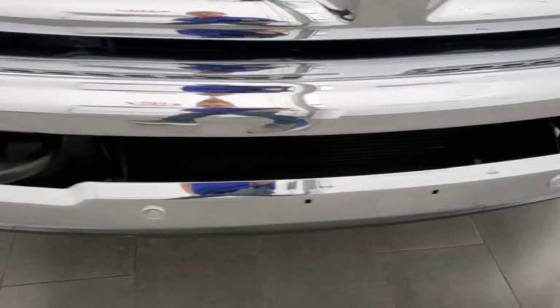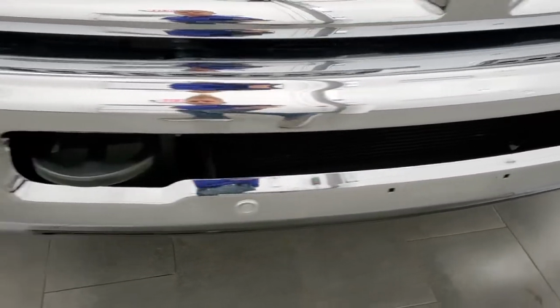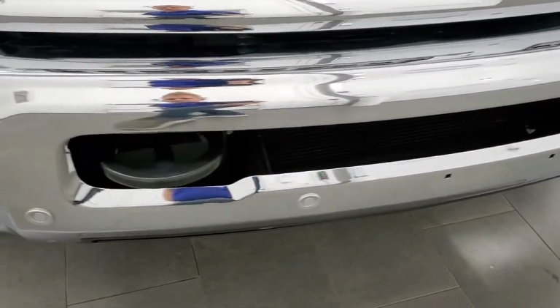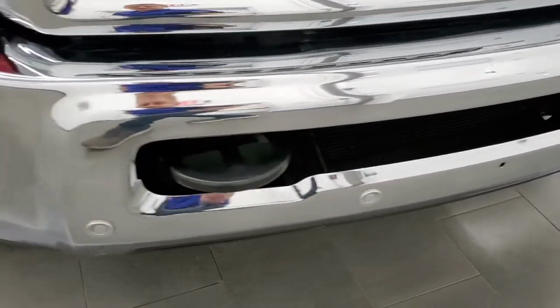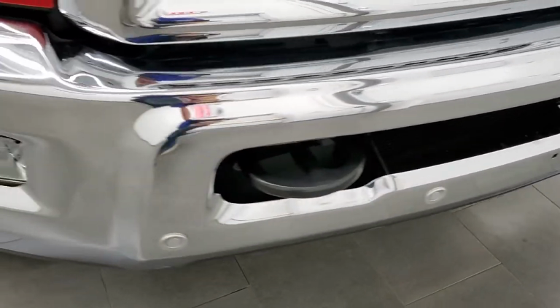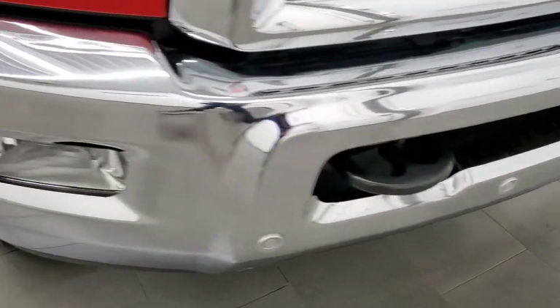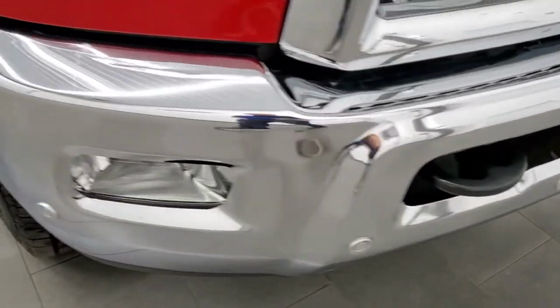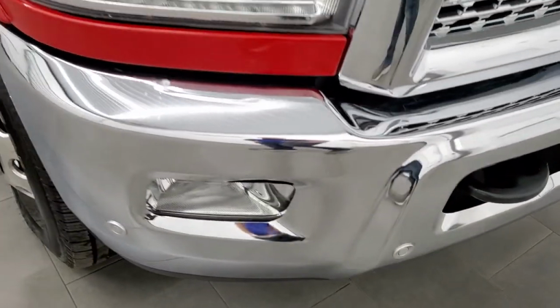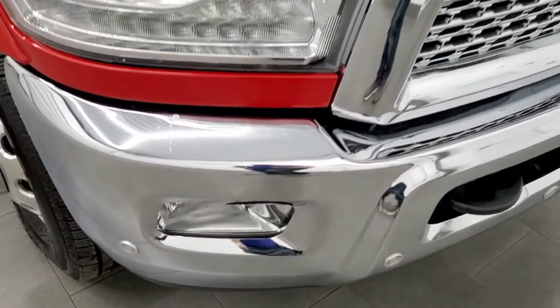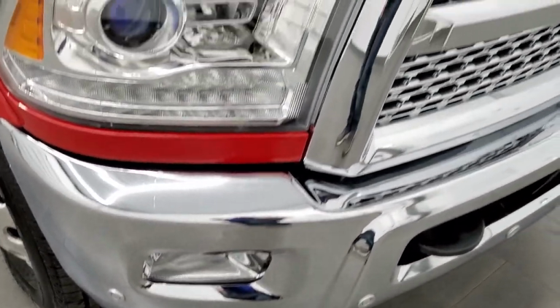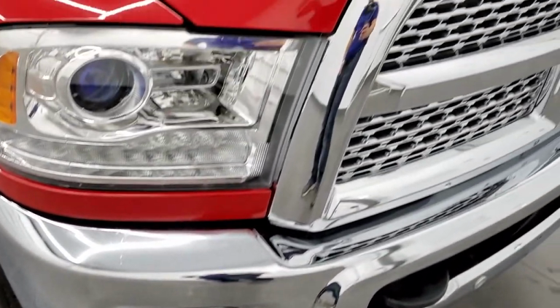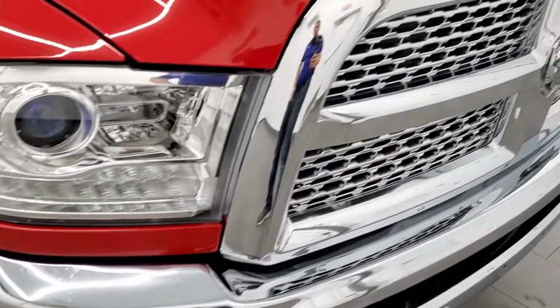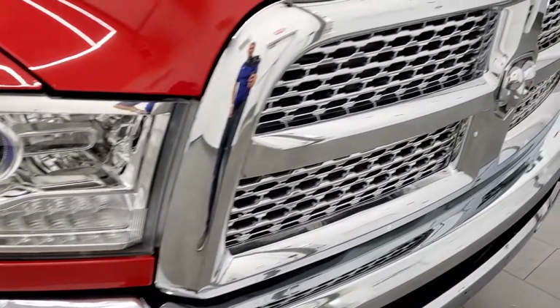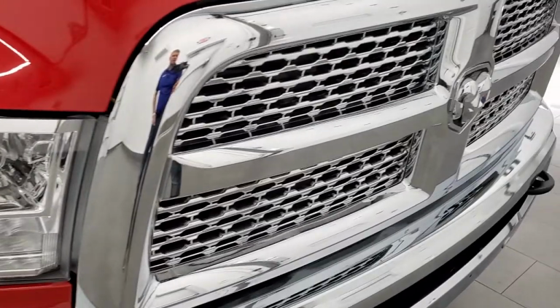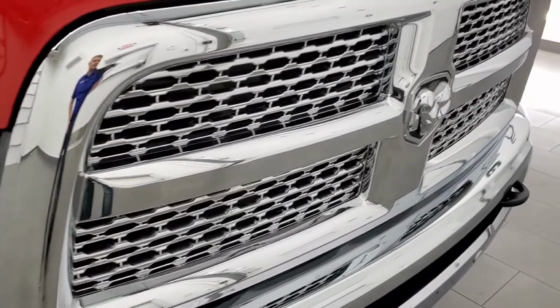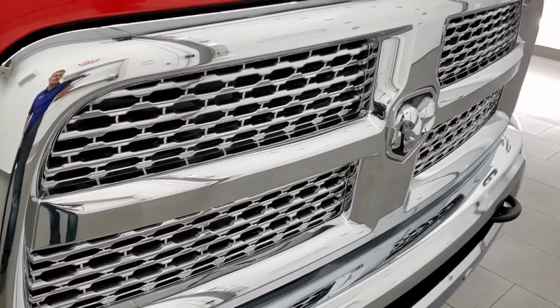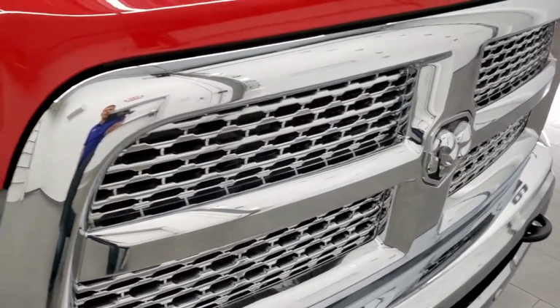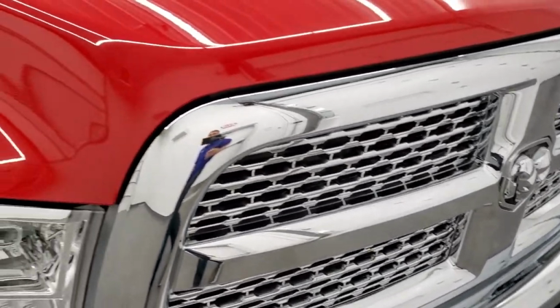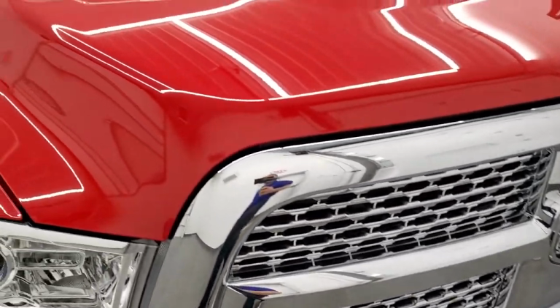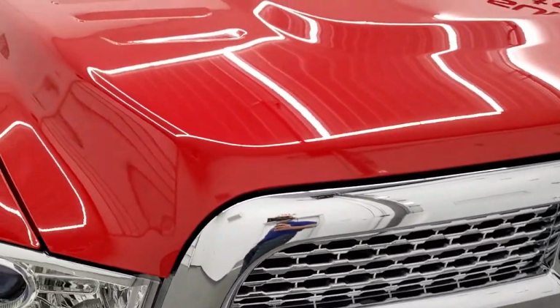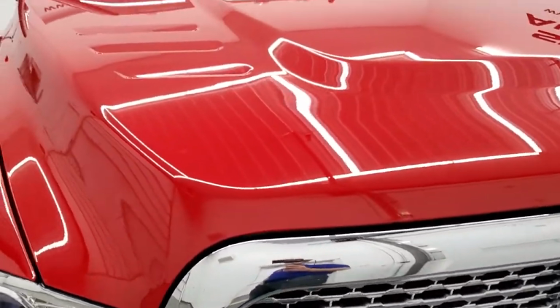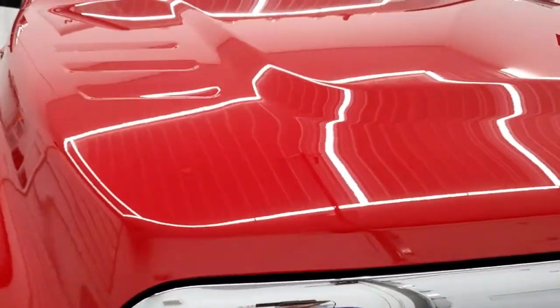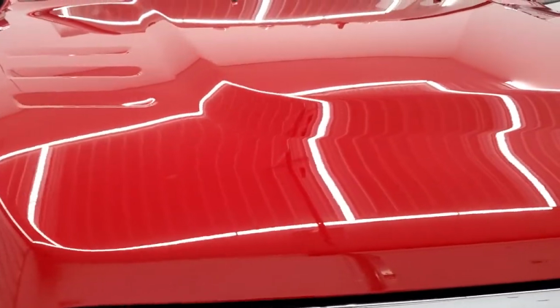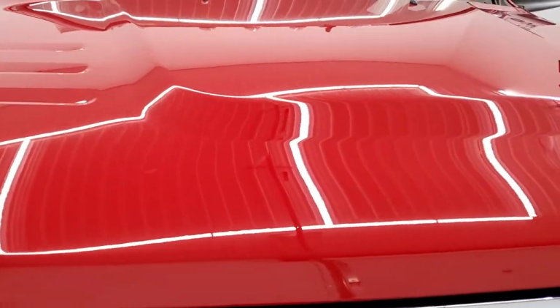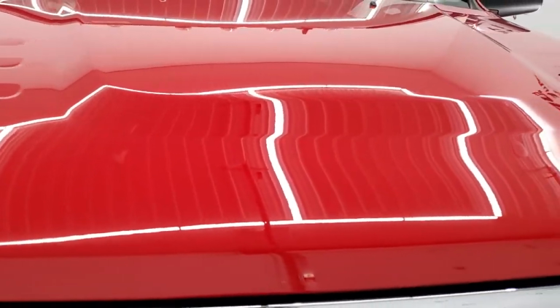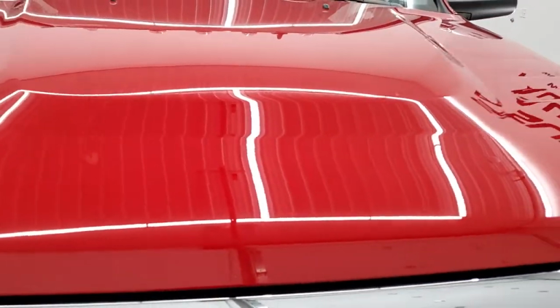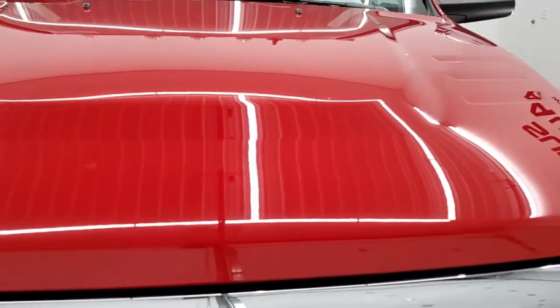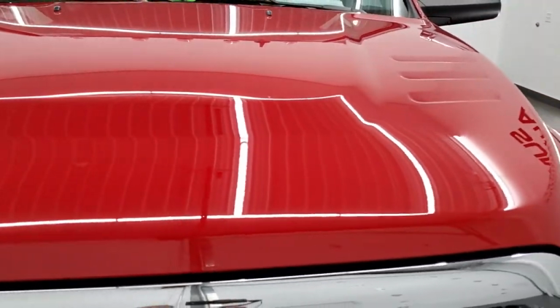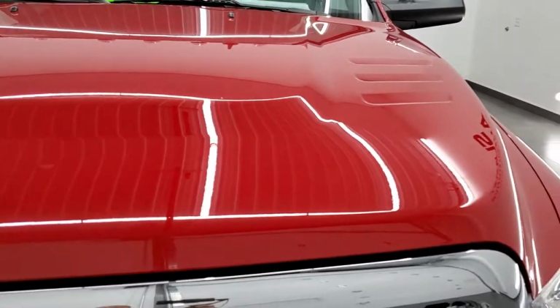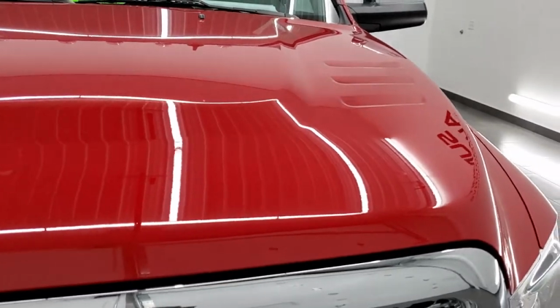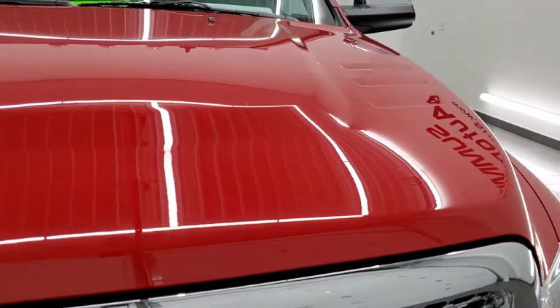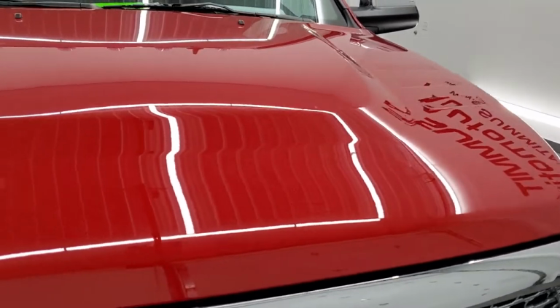No dents or dings on that front bumper. You get the chrome trimmed grill and the hood is in excellent condition as well. I didn't see any dents or dings on there.